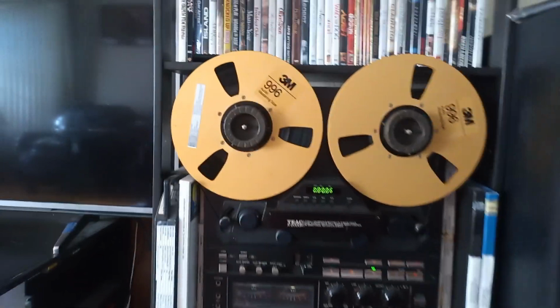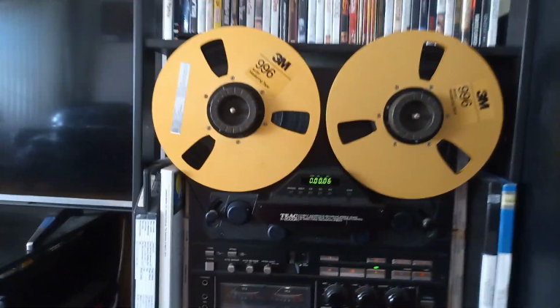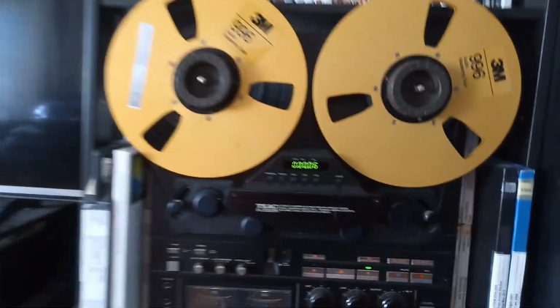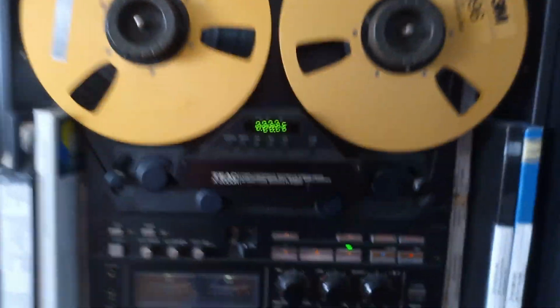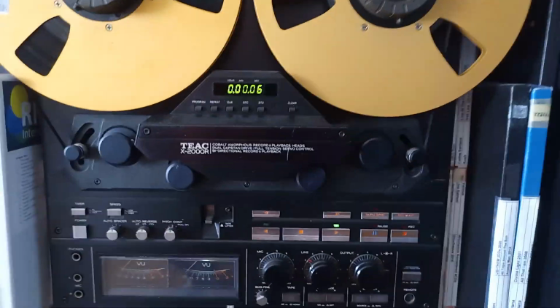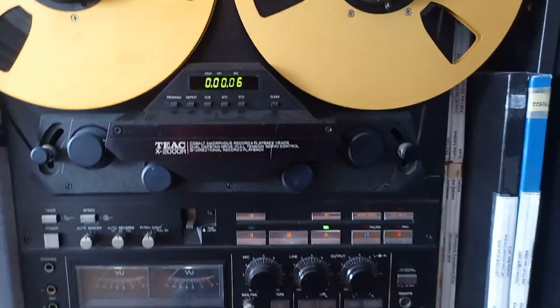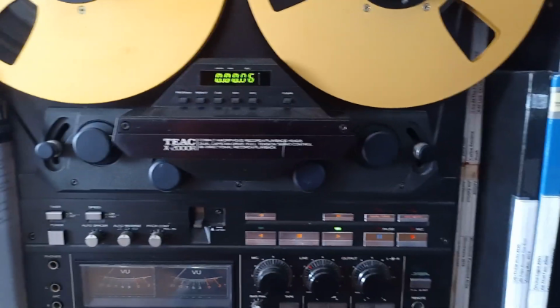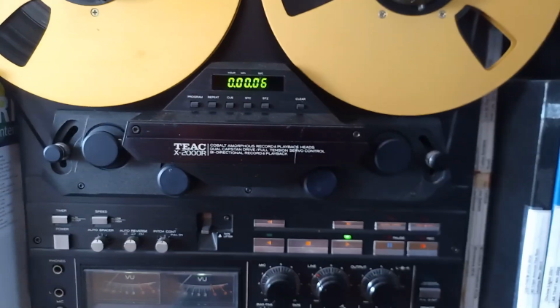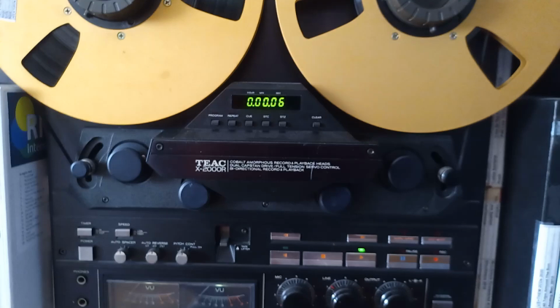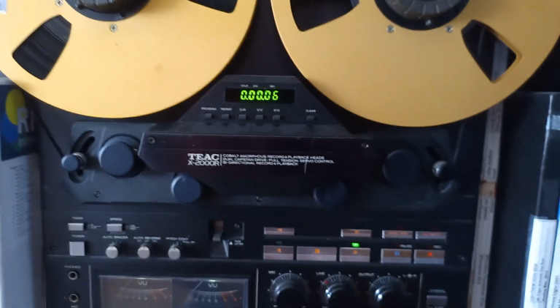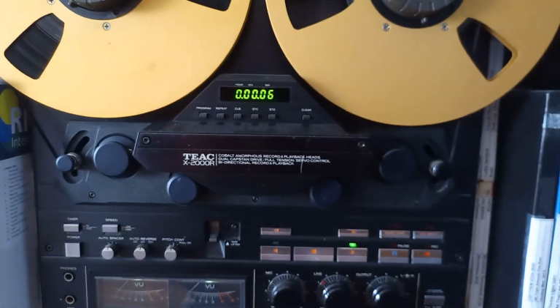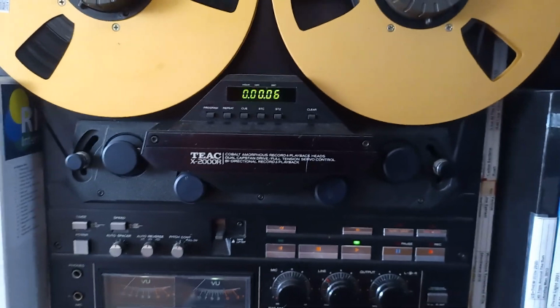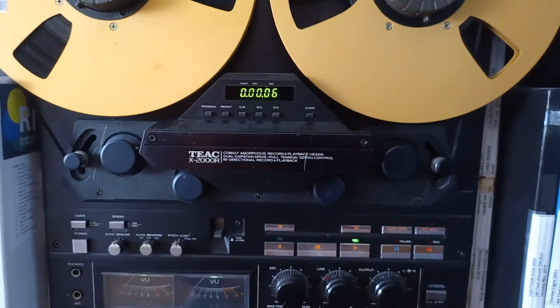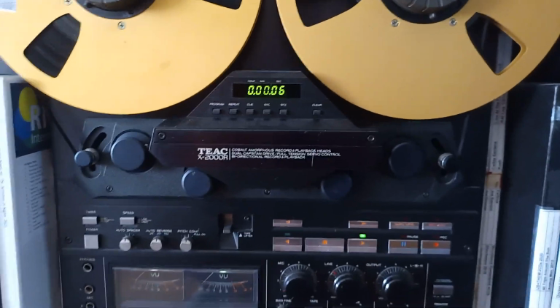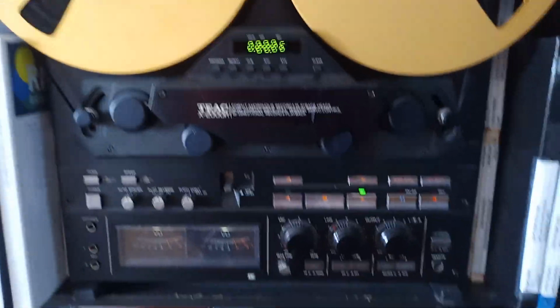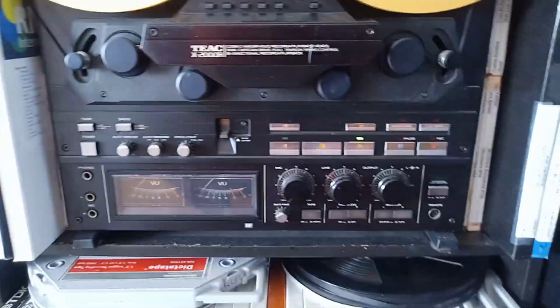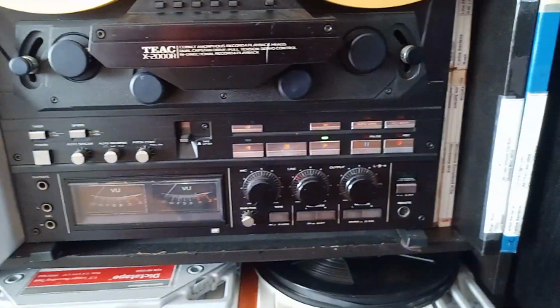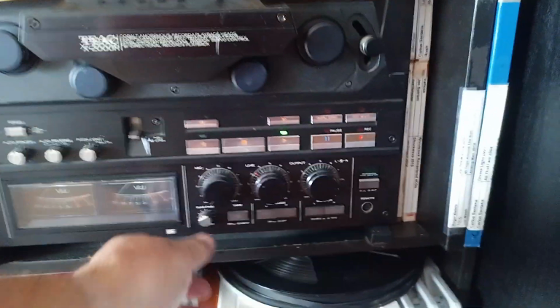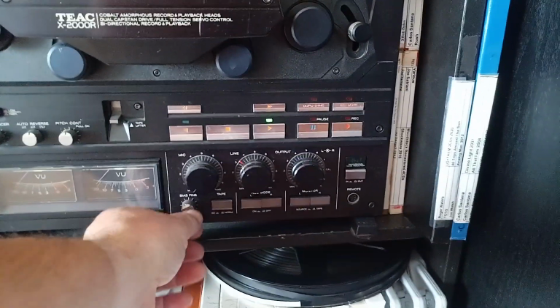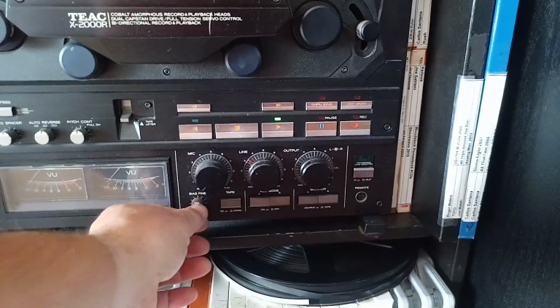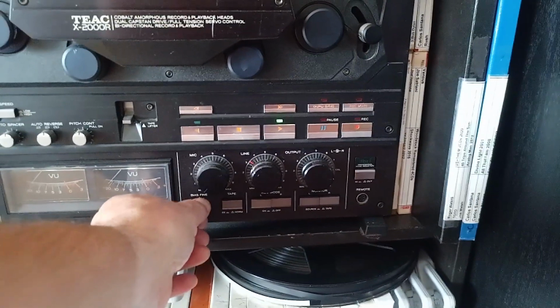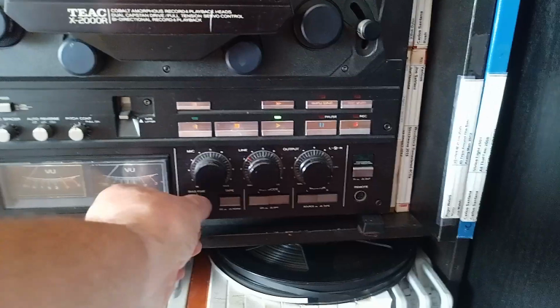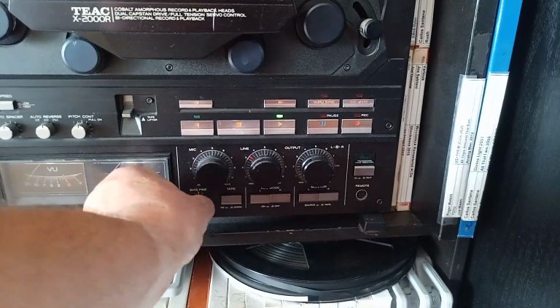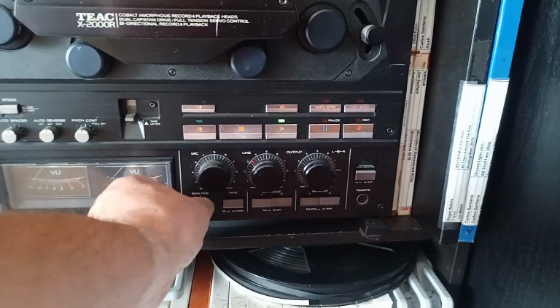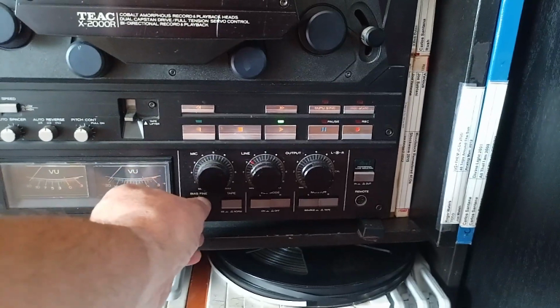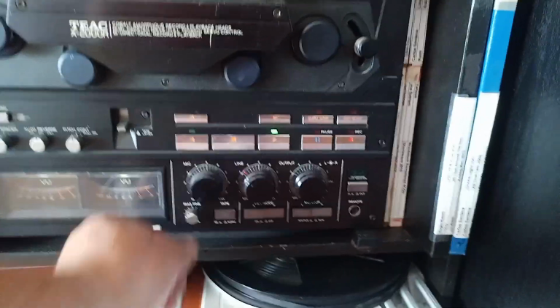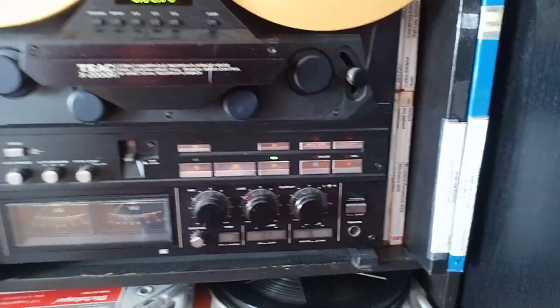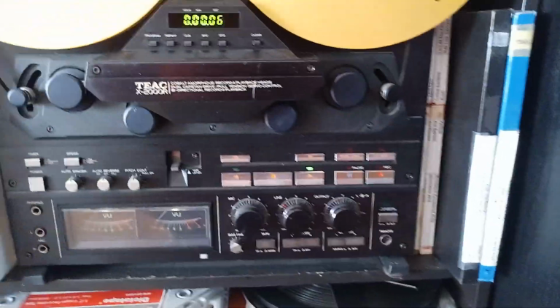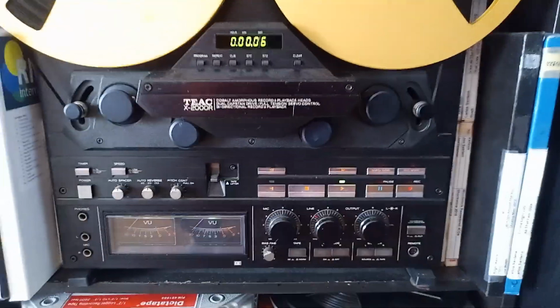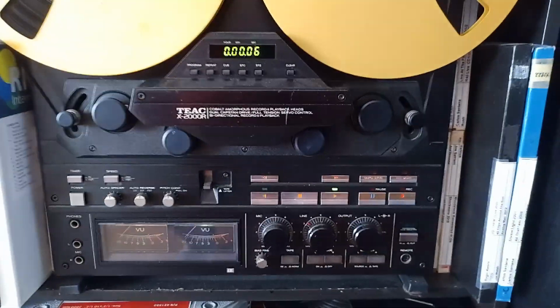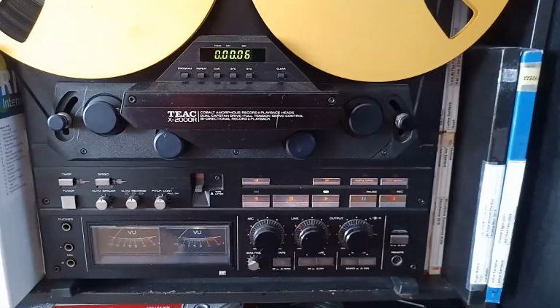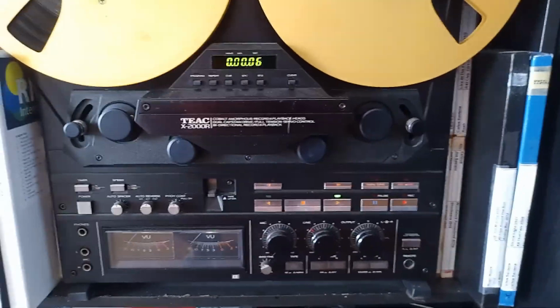This machine can operate also at extended bias tape. Also this machine has adjustment of the bias if you need to get the maximum performance.